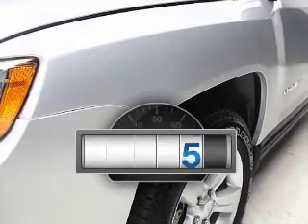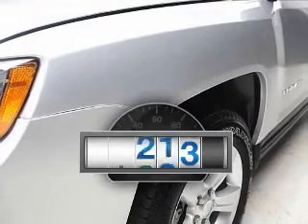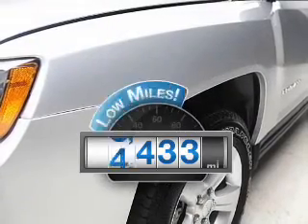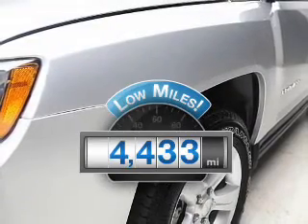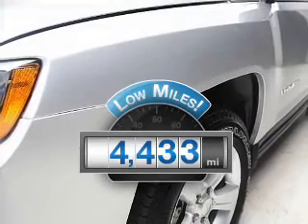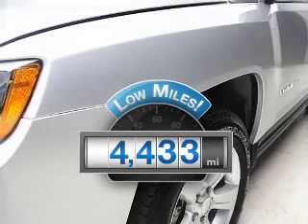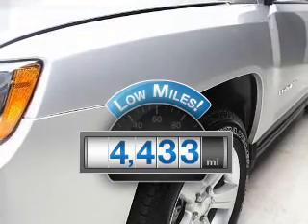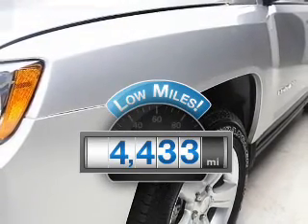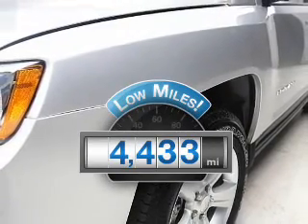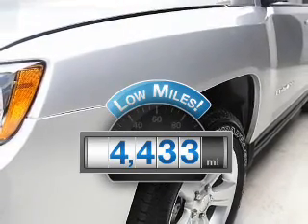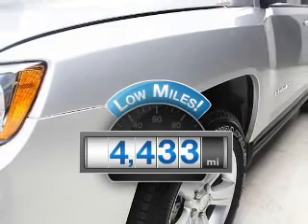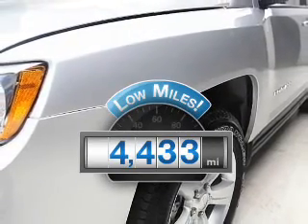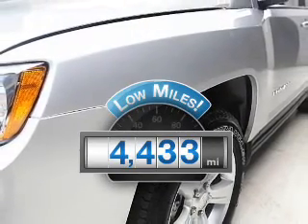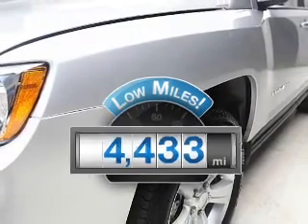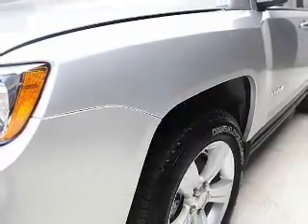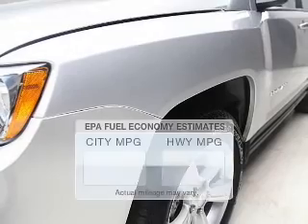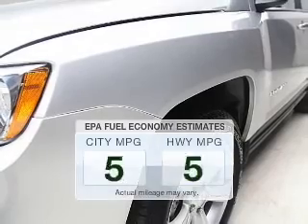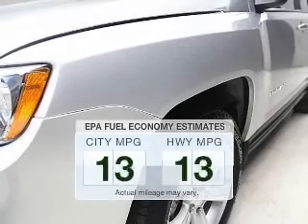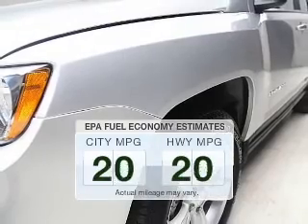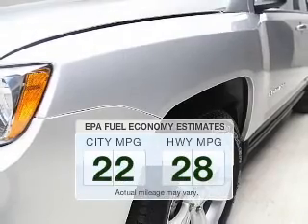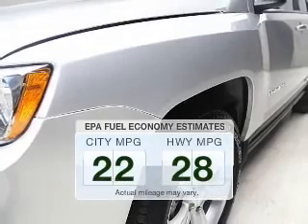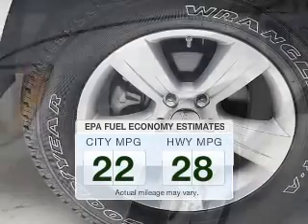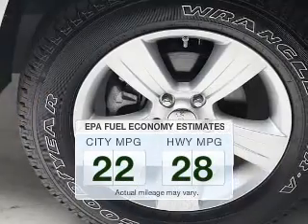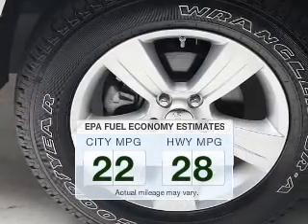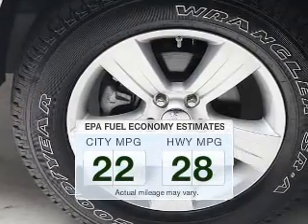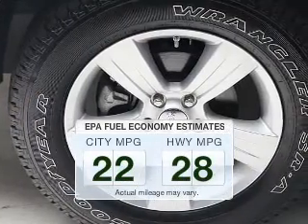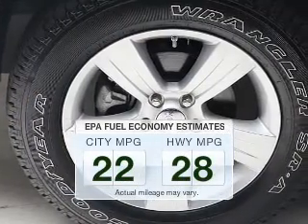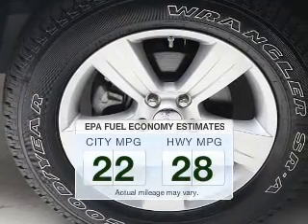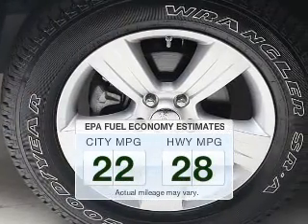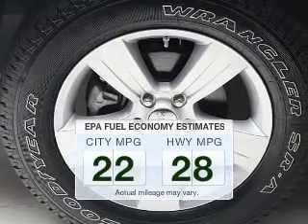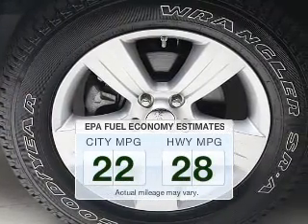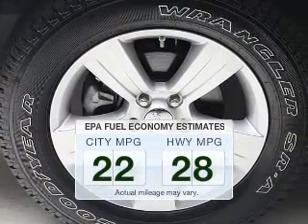With low miles, this automobile will take you far and get you where you want to go. In the city or on the highway, you'll spend less time at the pump with this fuel-efficient vehicle.